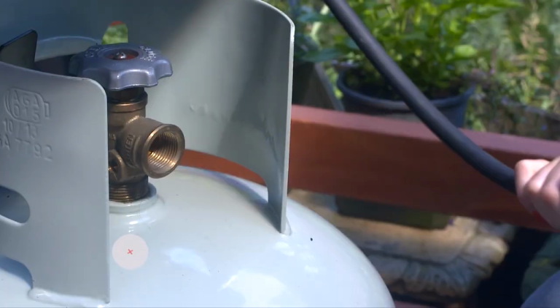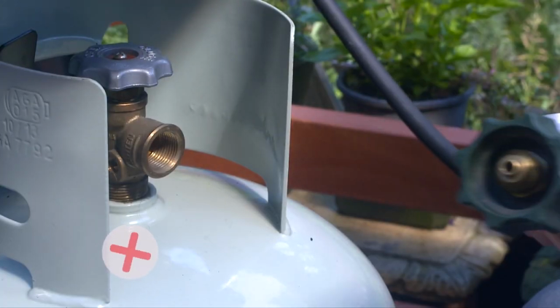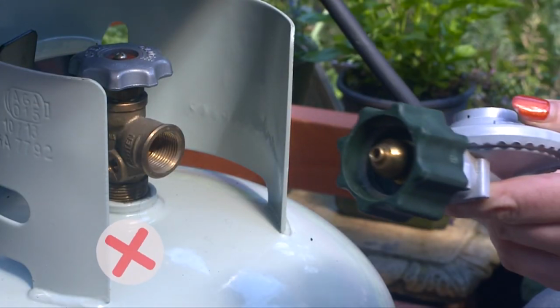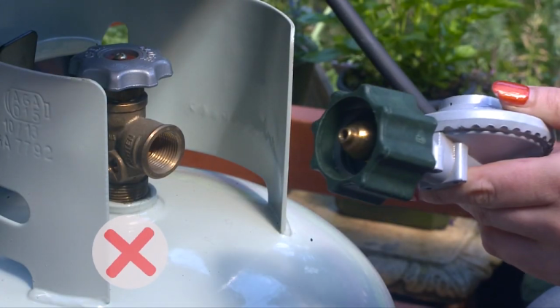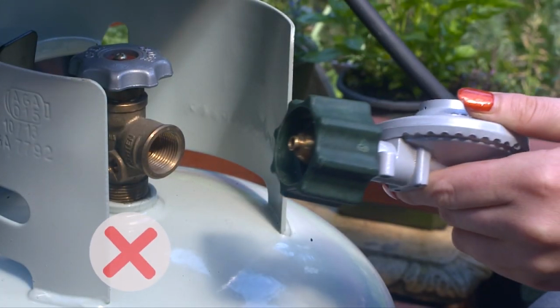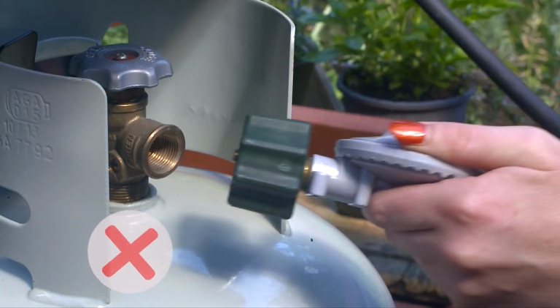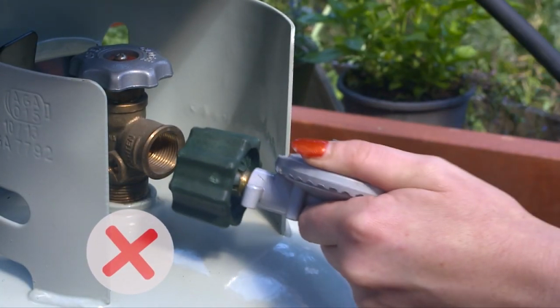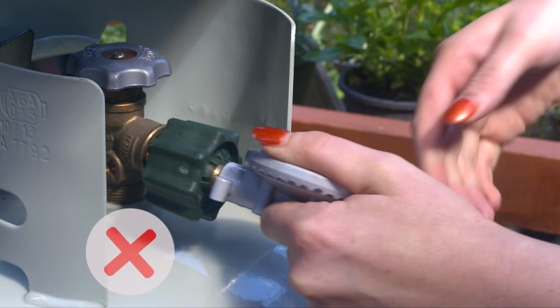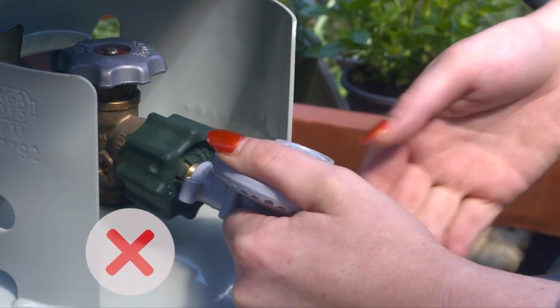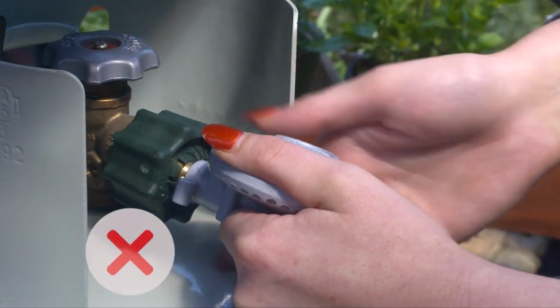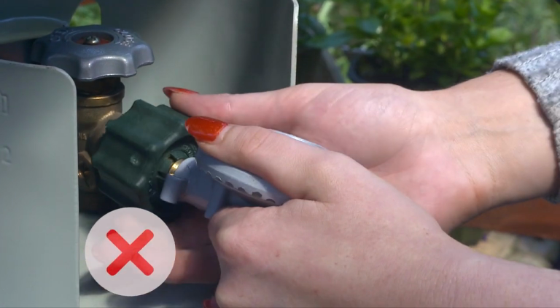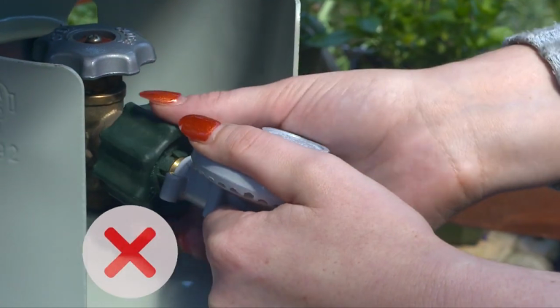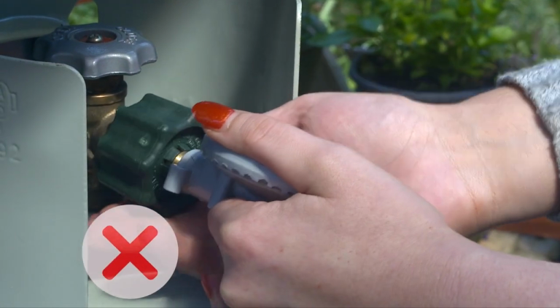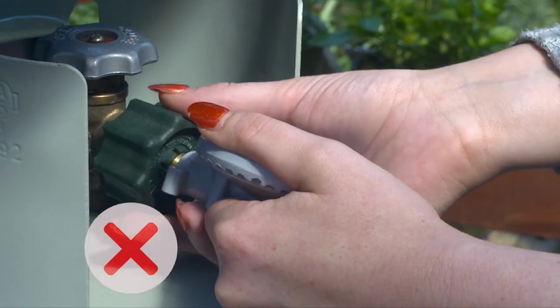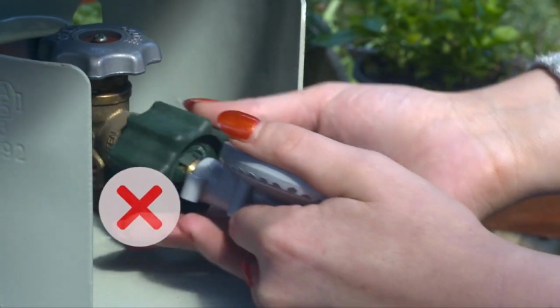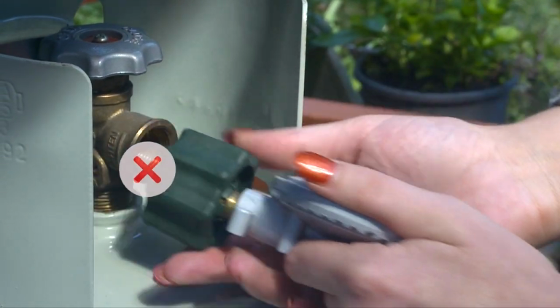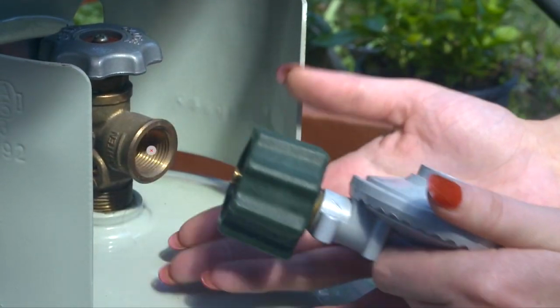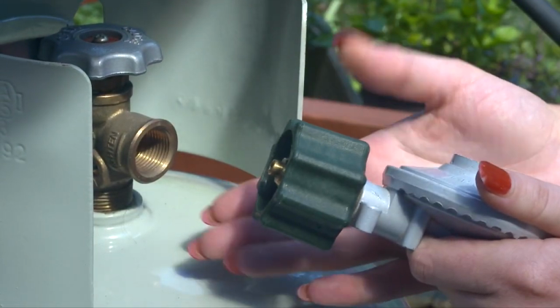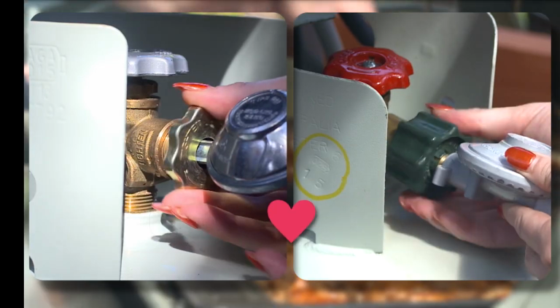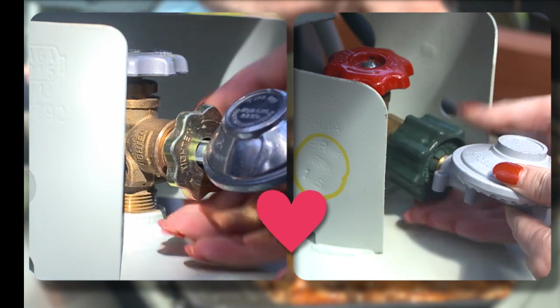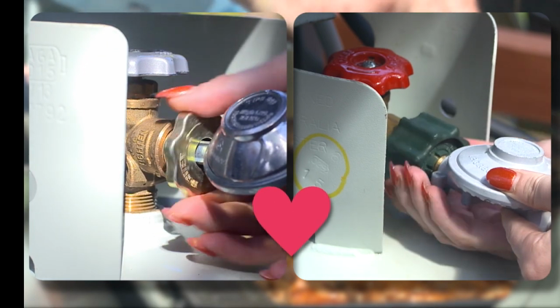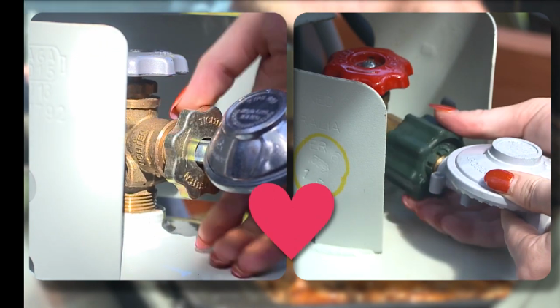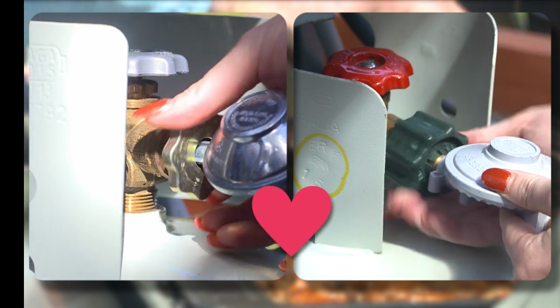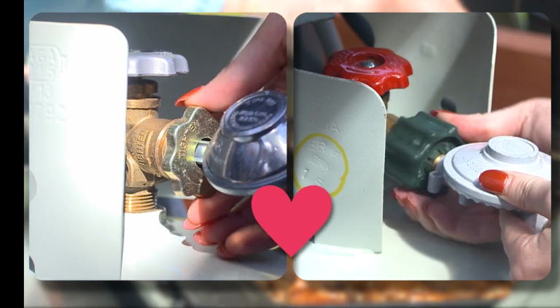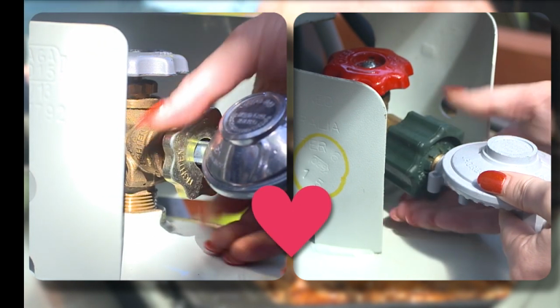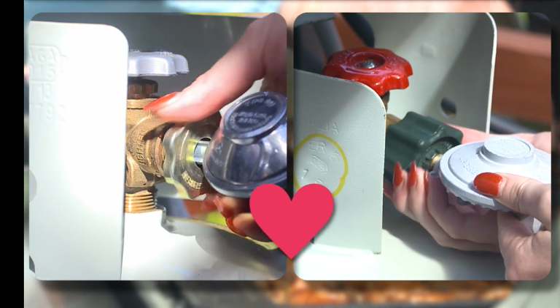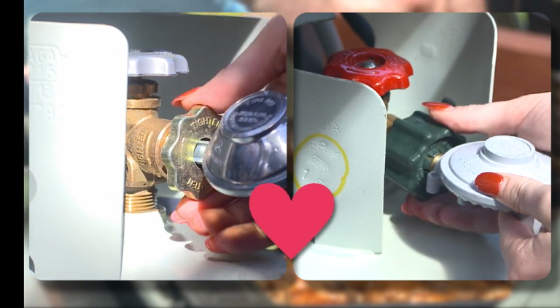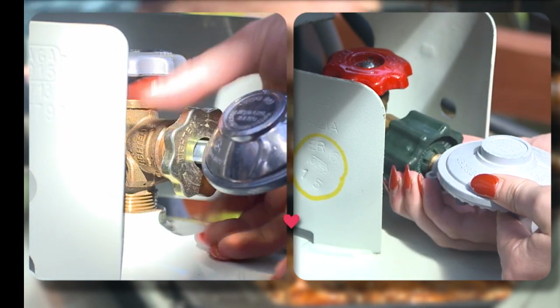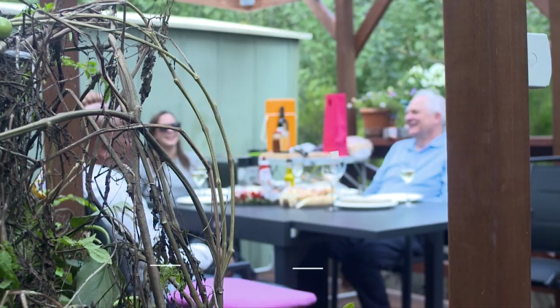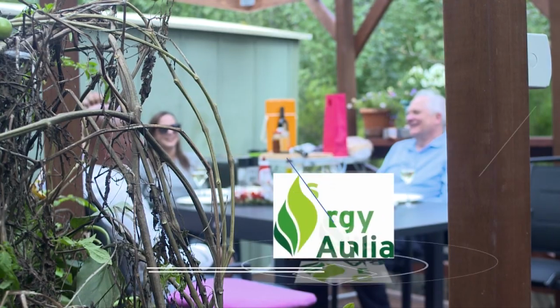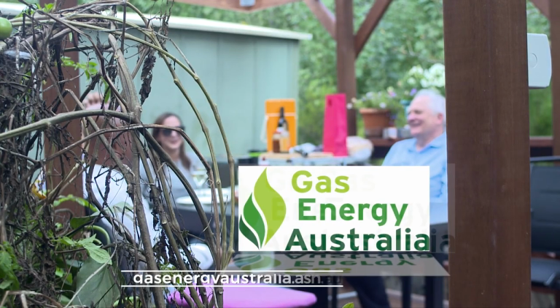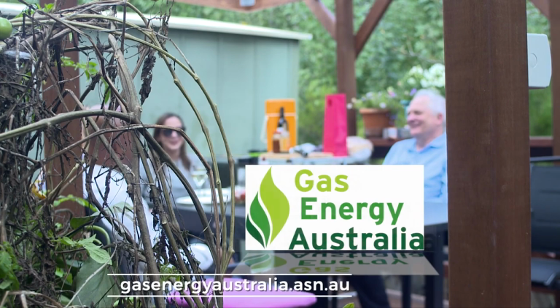In the future, be aware that a gas bottle with the old valve will not connect to an outdoor gas appliance with the new connection. So remember to match your cylinder selection with your appliance connection. And enjoy your time outdoors.